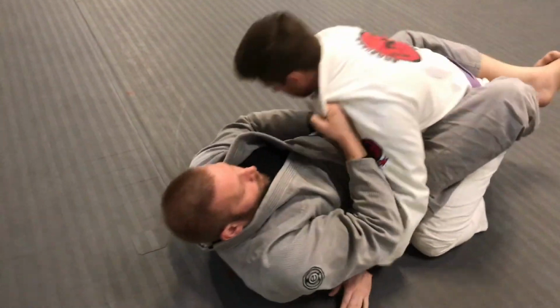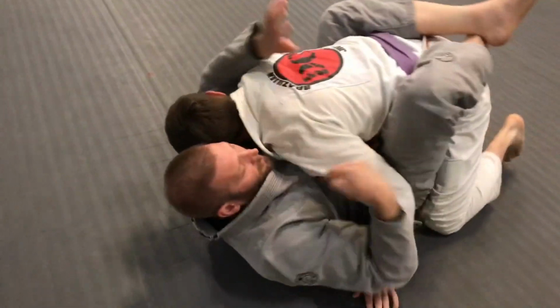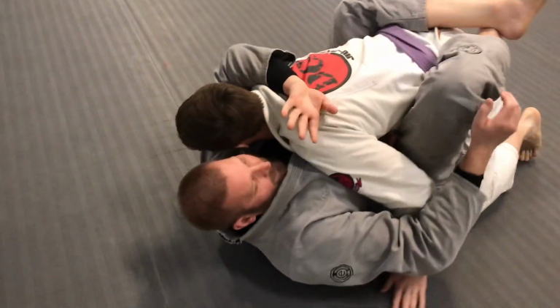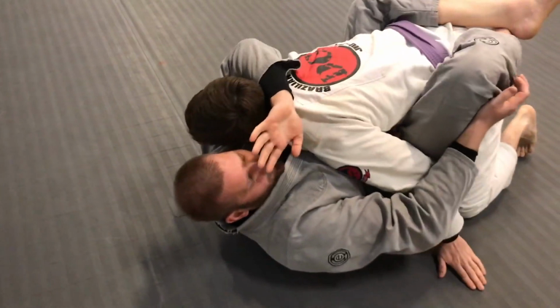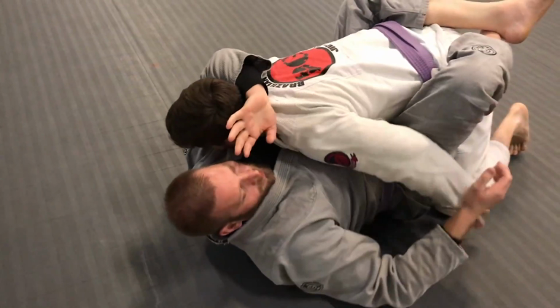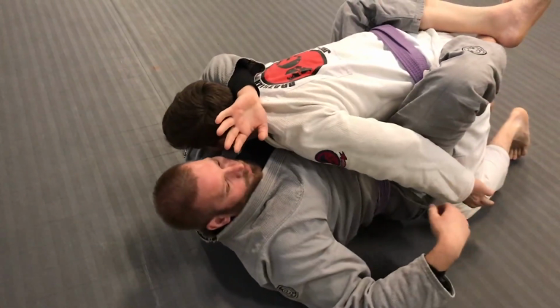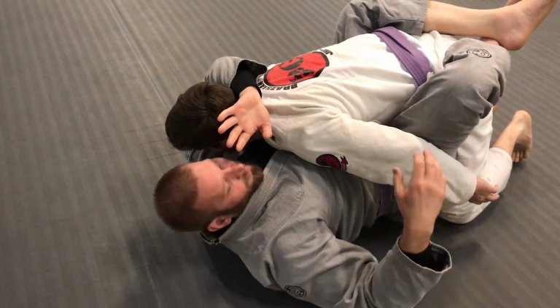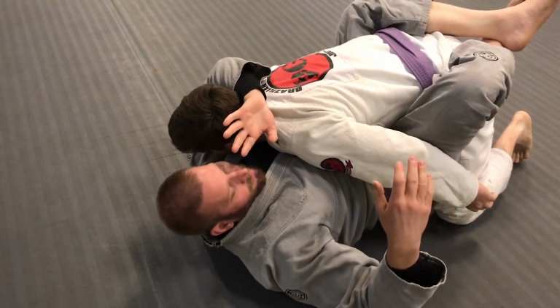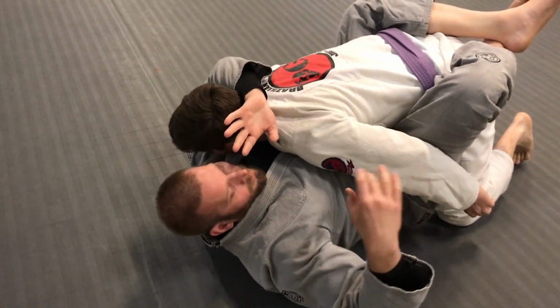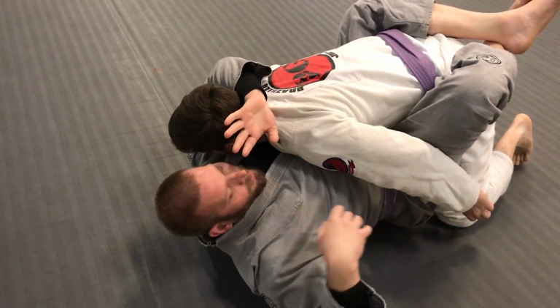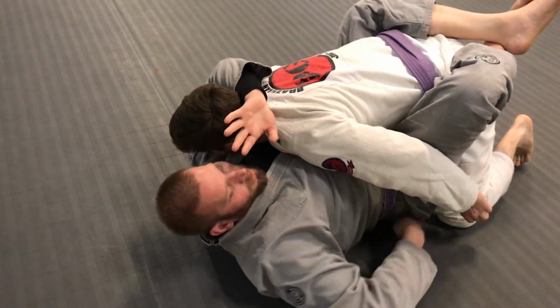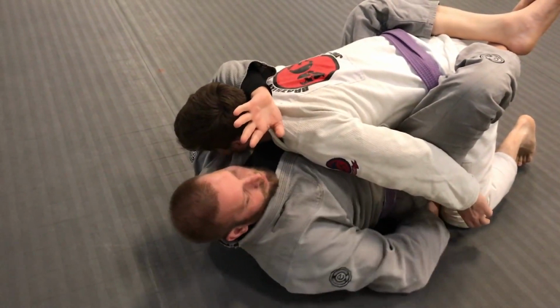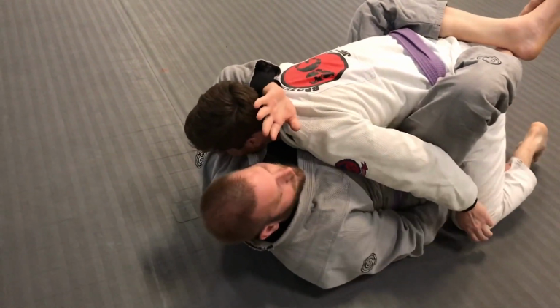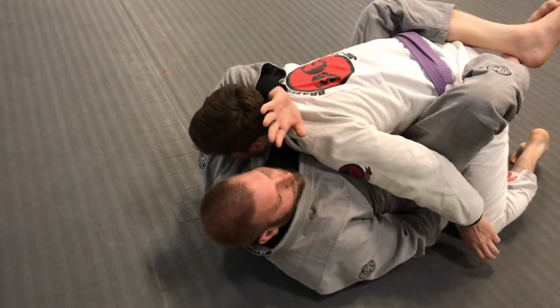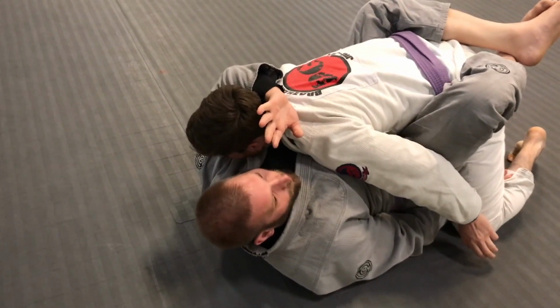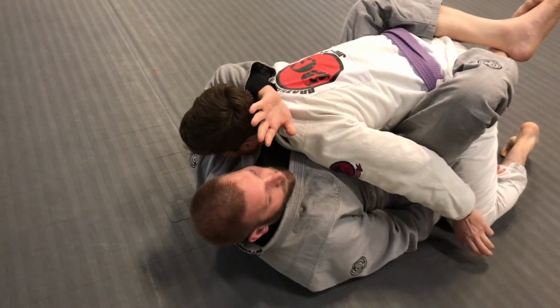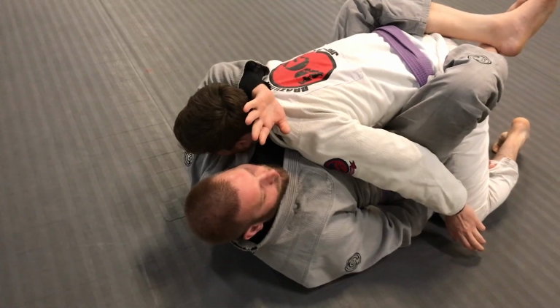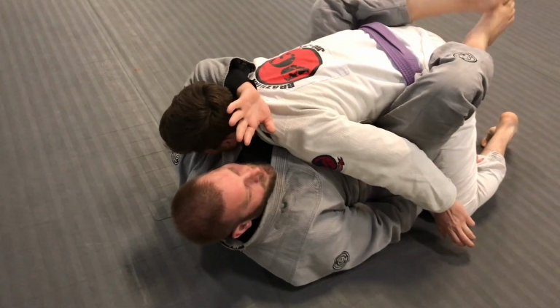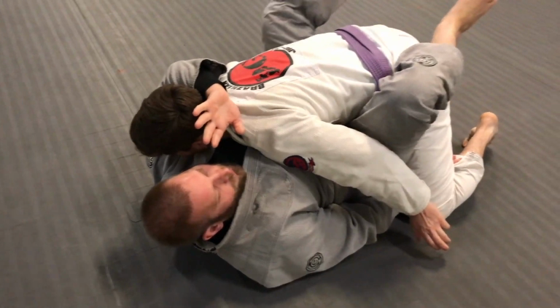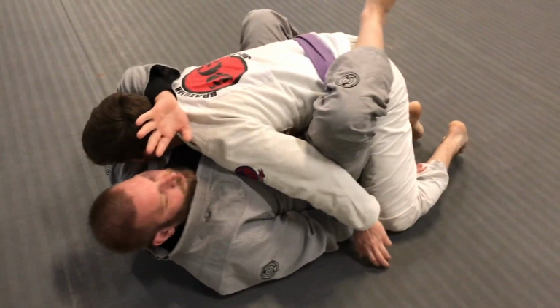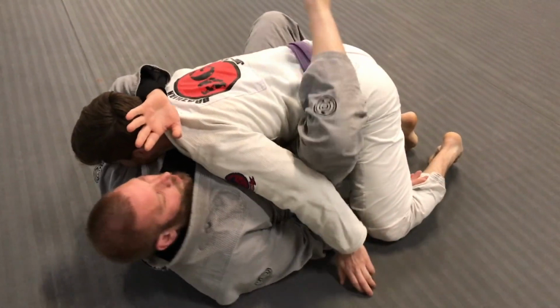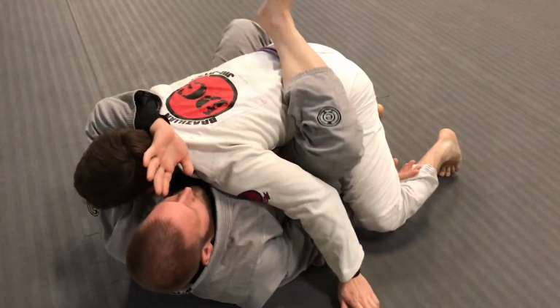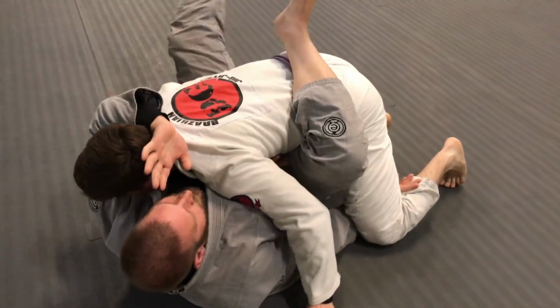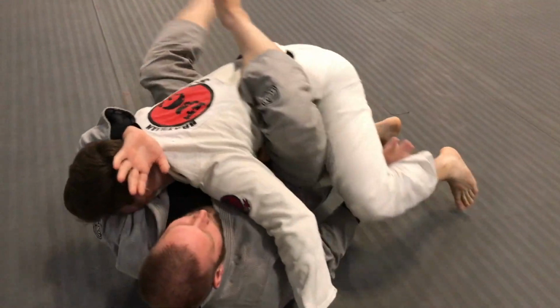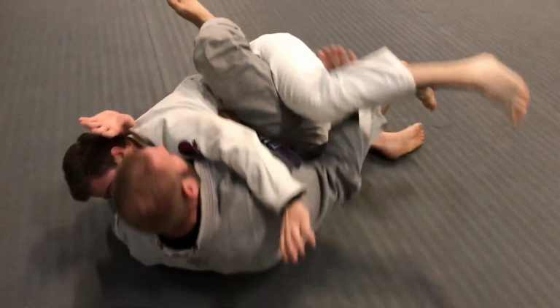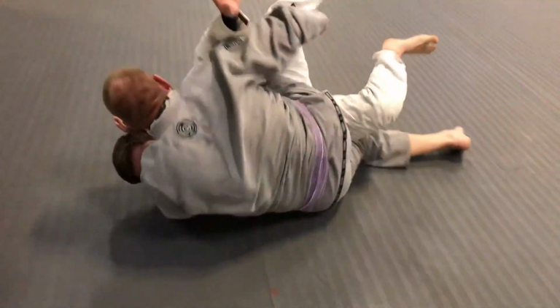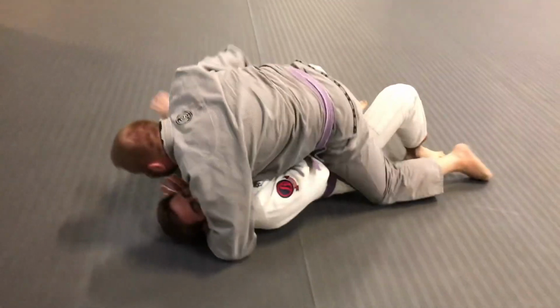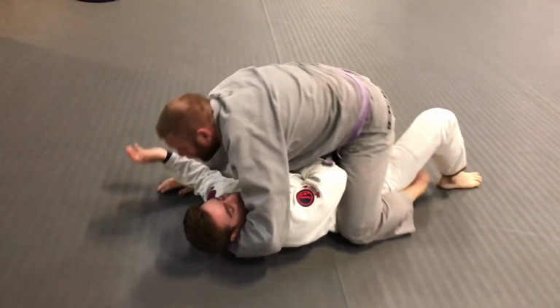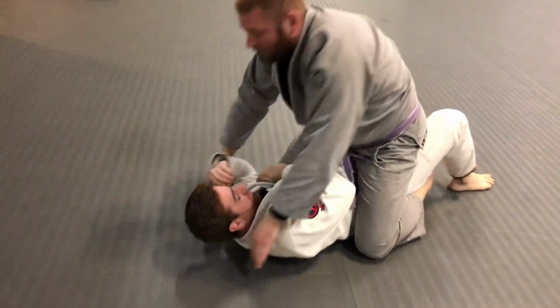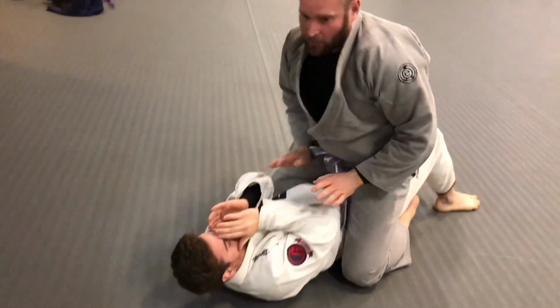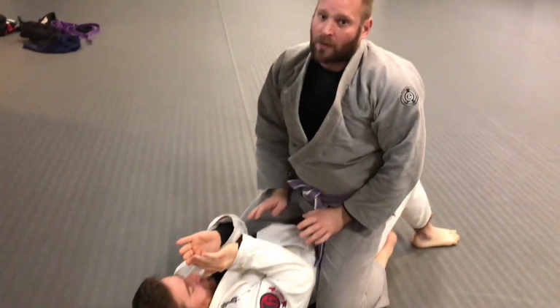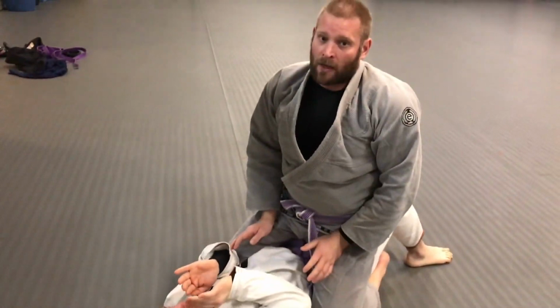I pull him in and I can wrap here and hold on to him pretty tight. Then from here I can get underneath his leg just like I did for the arm bar and the arm bar sweep. I'm gonna get my hips sideways and chop this leg — very similar to the arm bar sweep — to come up and come out.